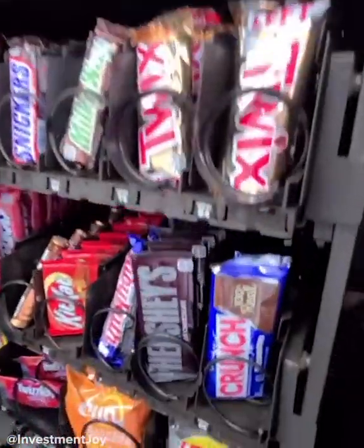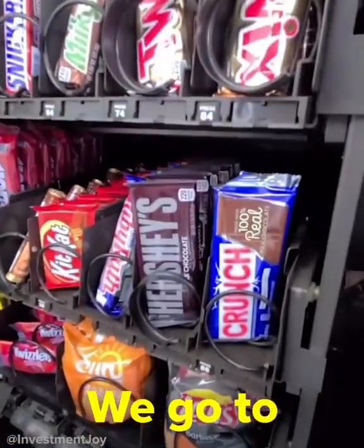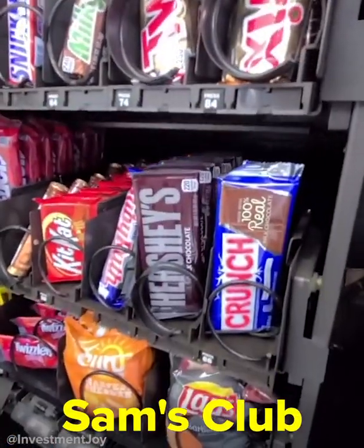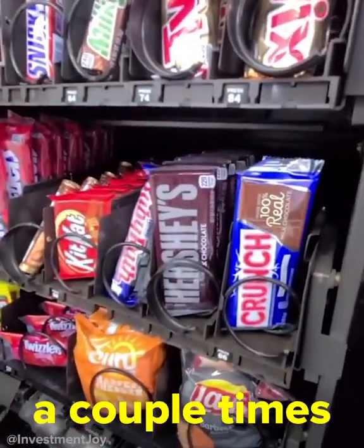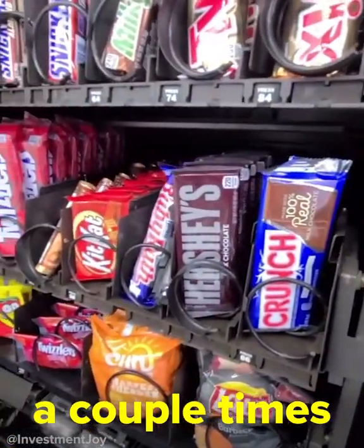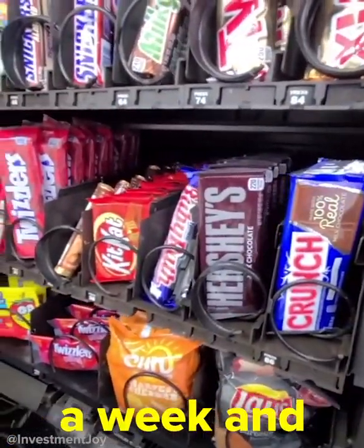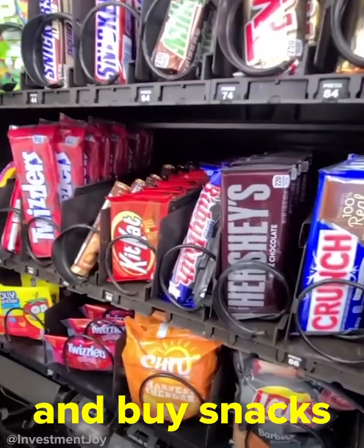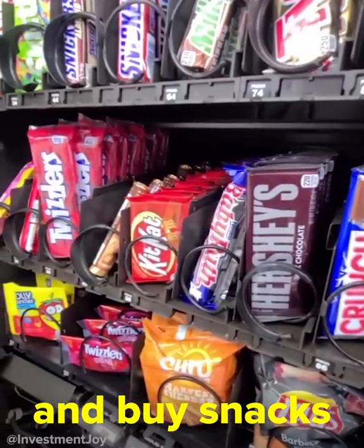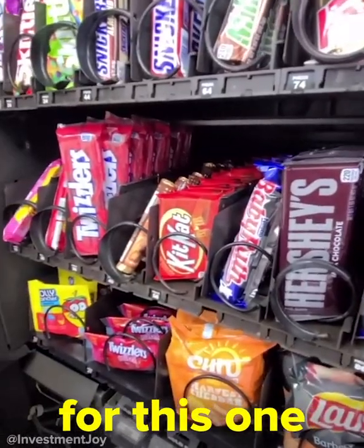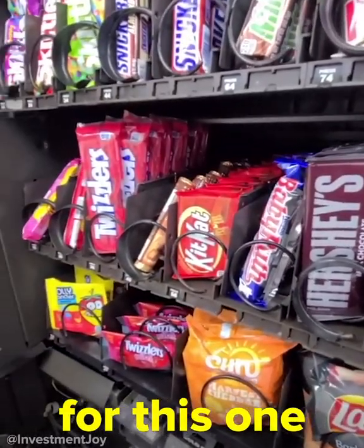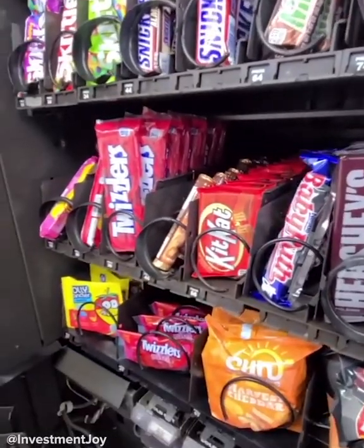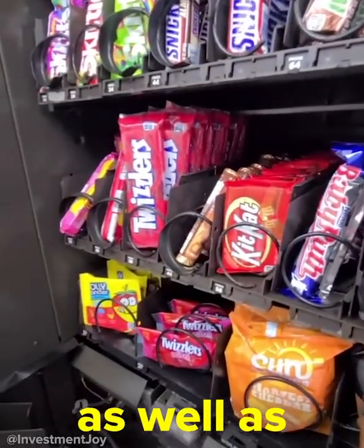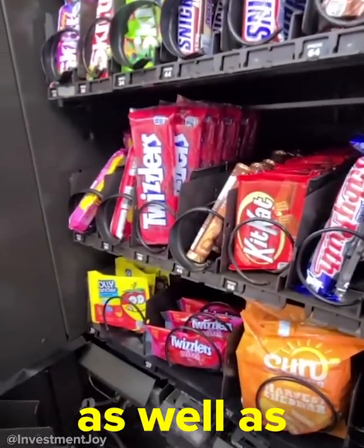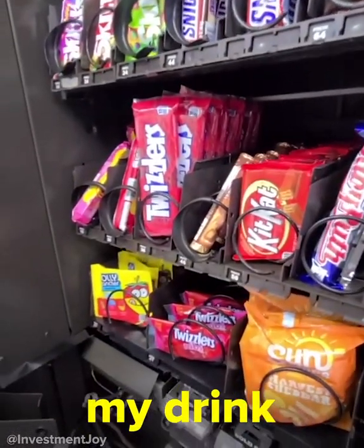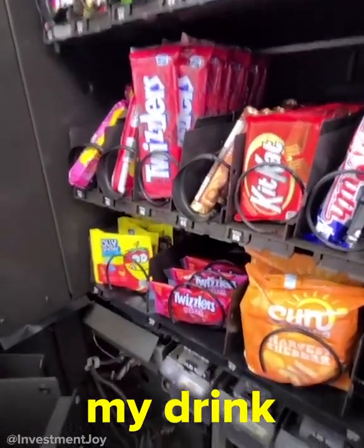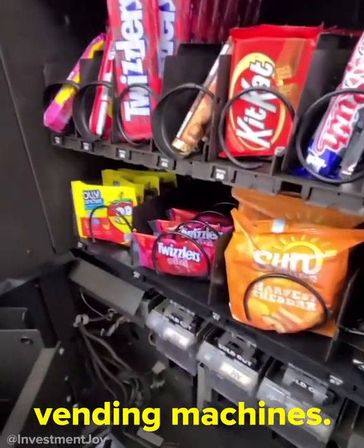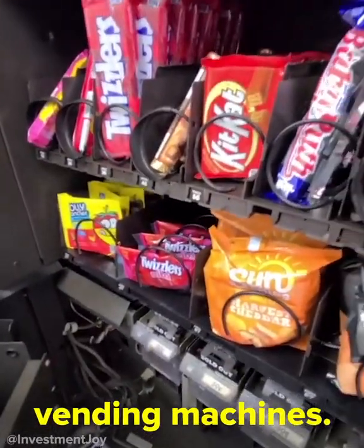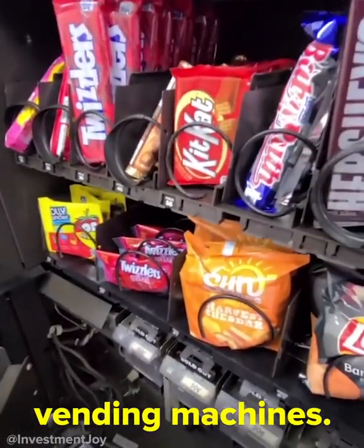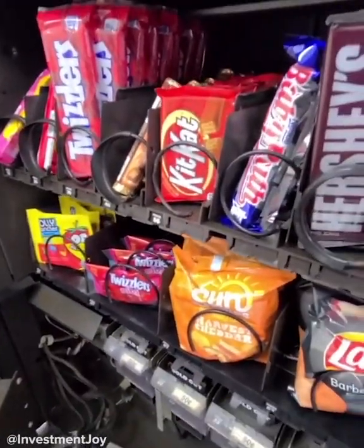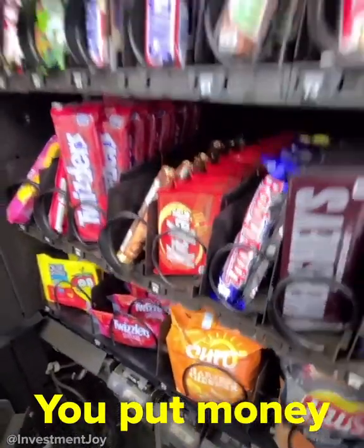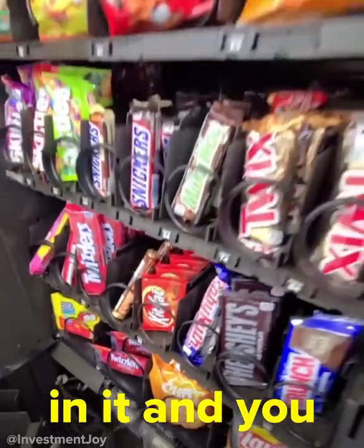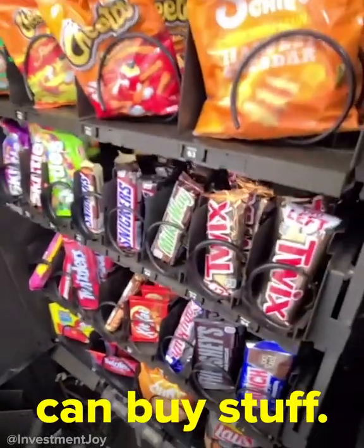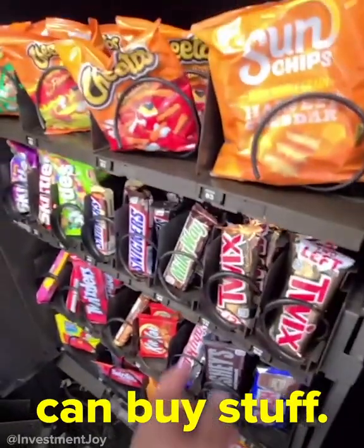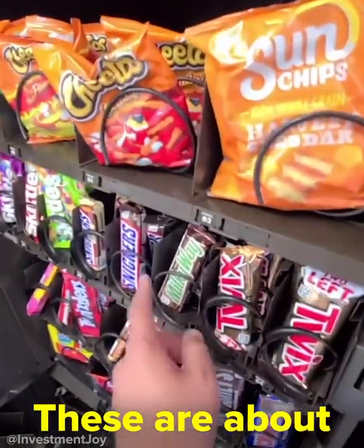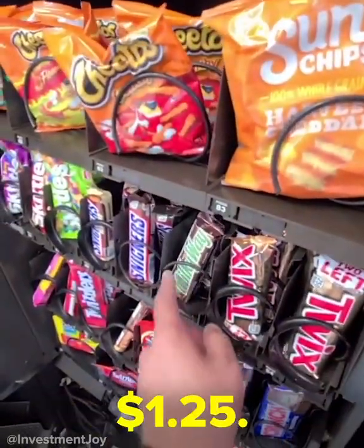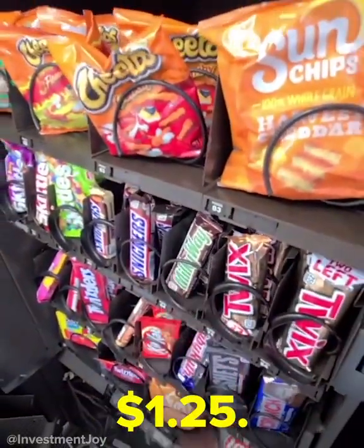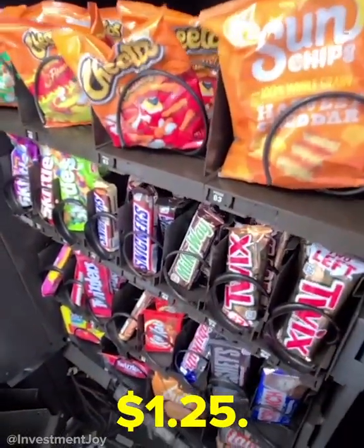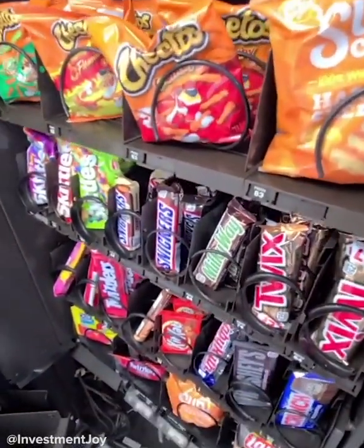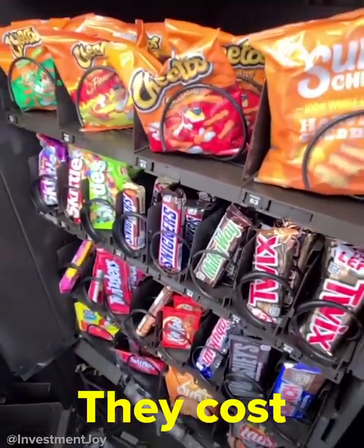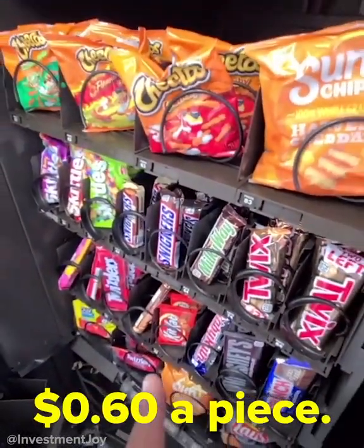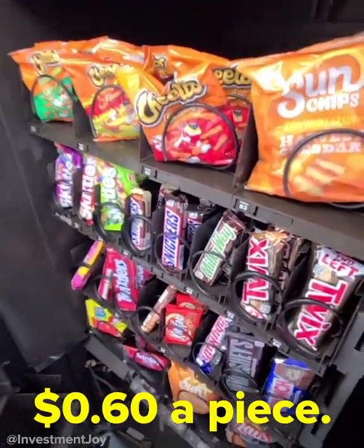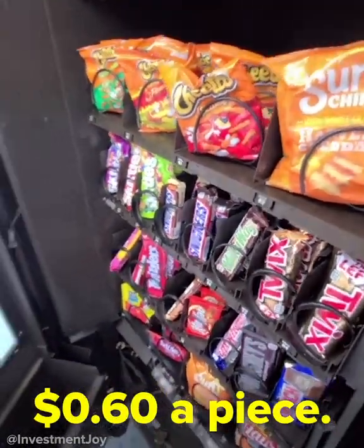We go to Sam's Club a couple times a week and buy snacks for this one, as well as my drink vending machines. You put money in it and you can buy stuff. These are about $1.25 and they cost $0.60 a piece.